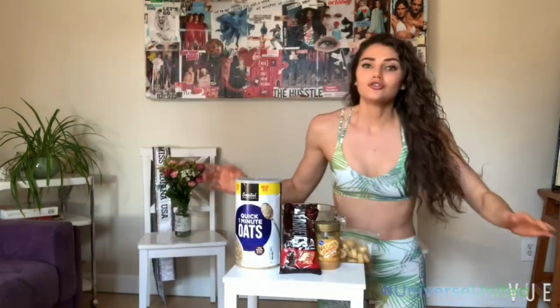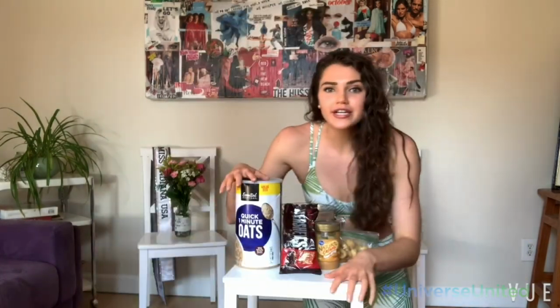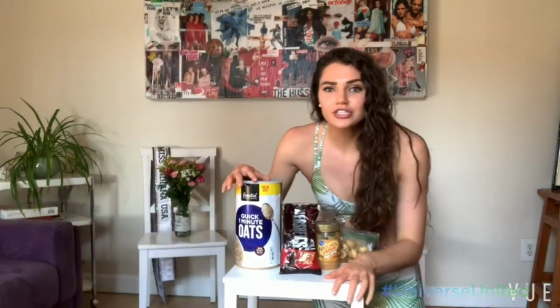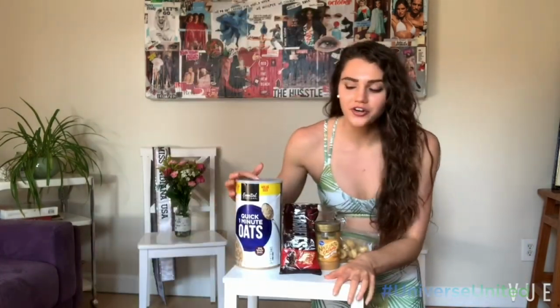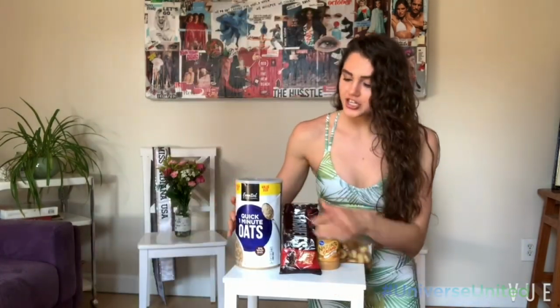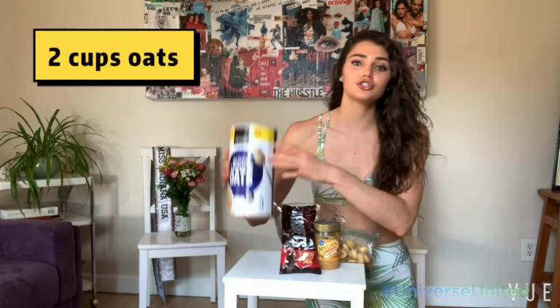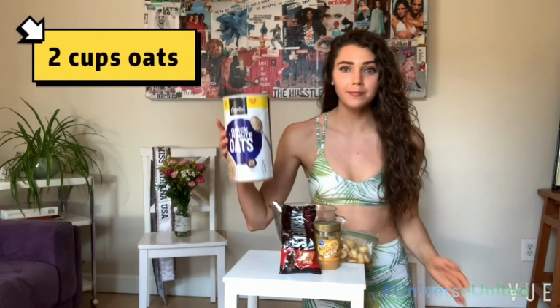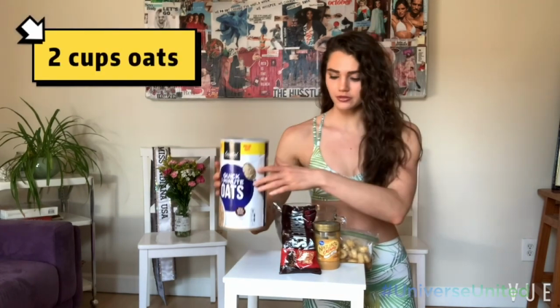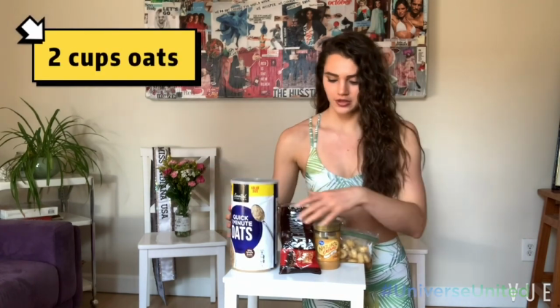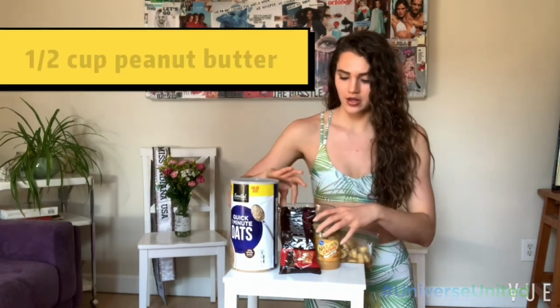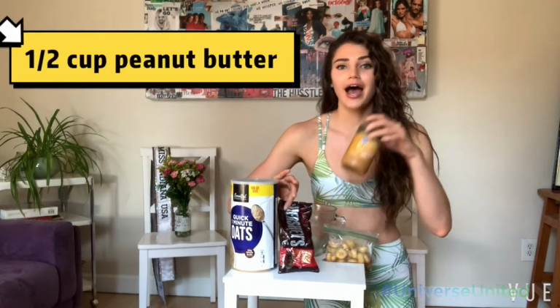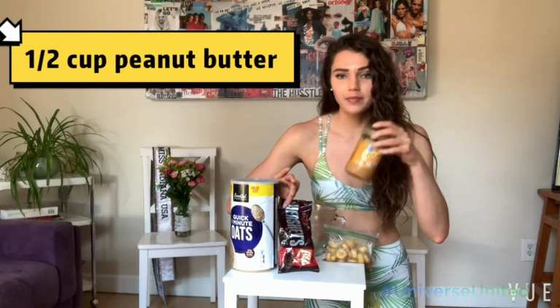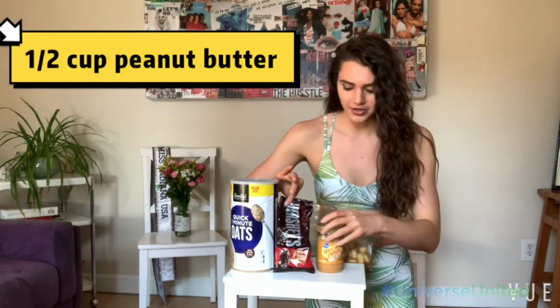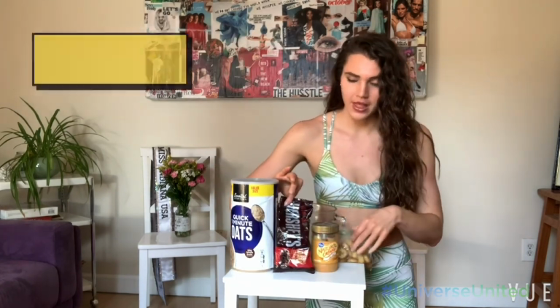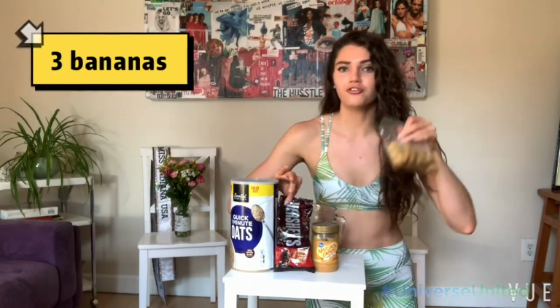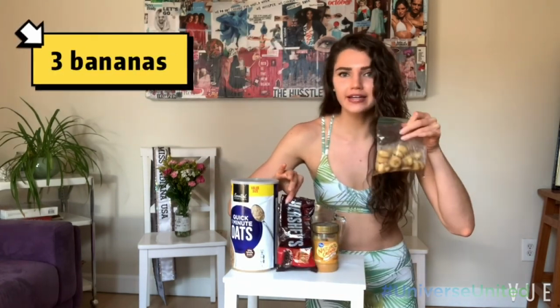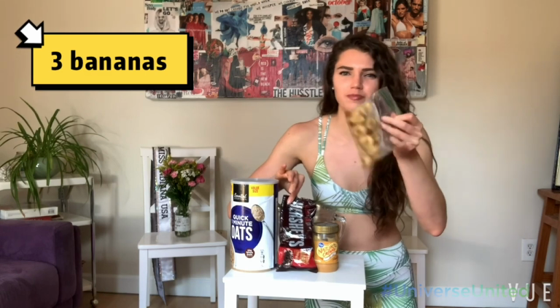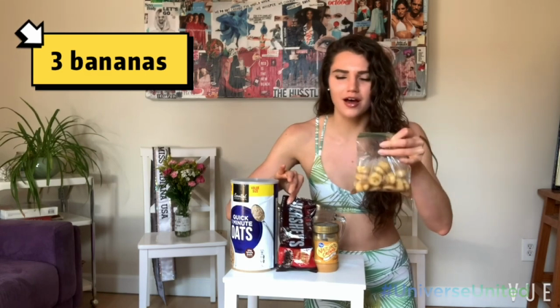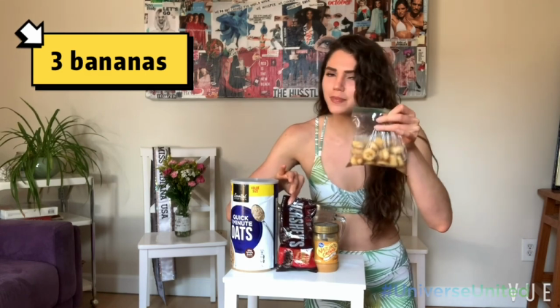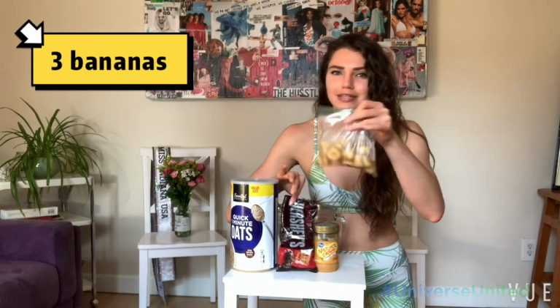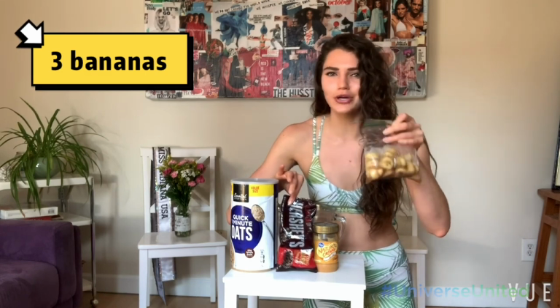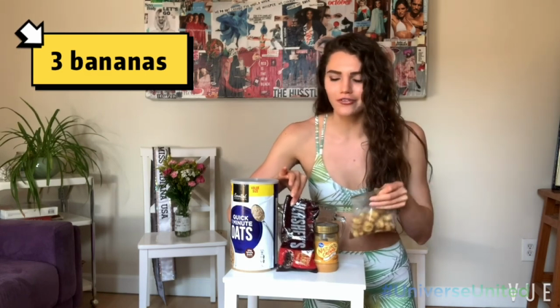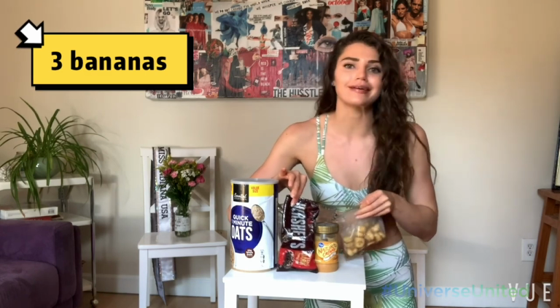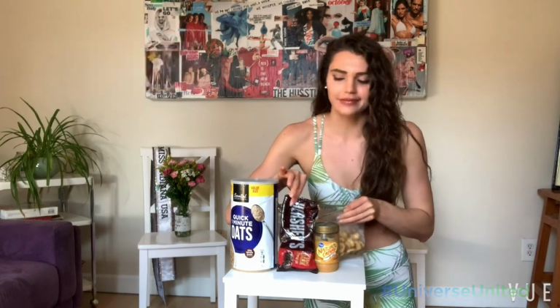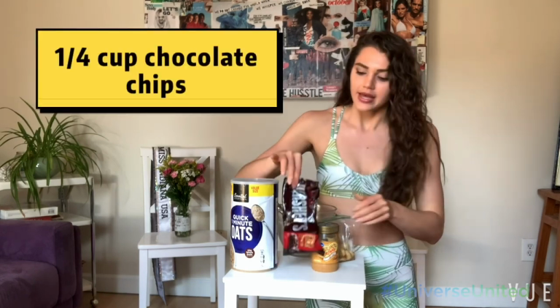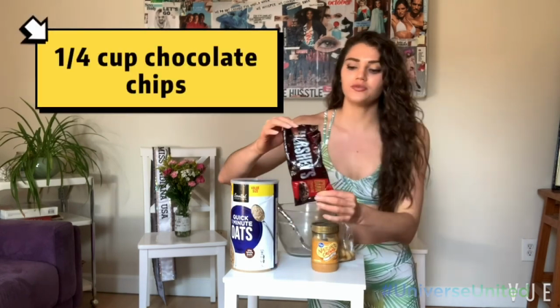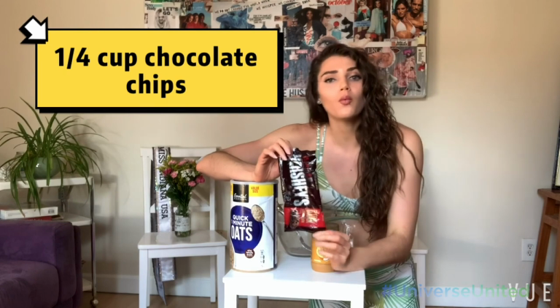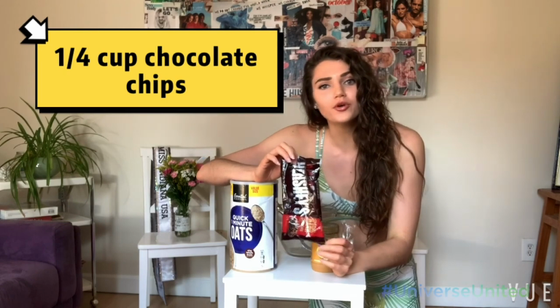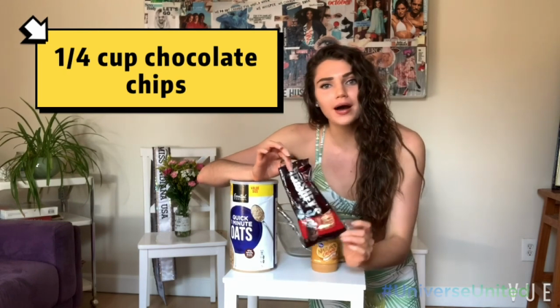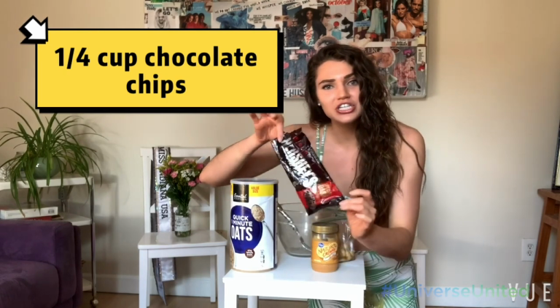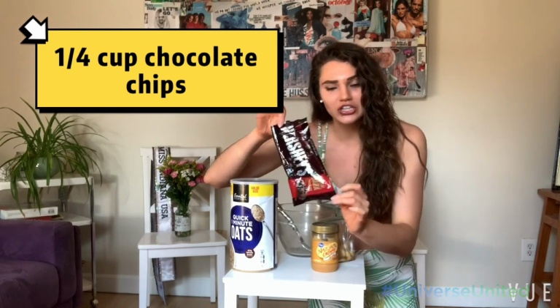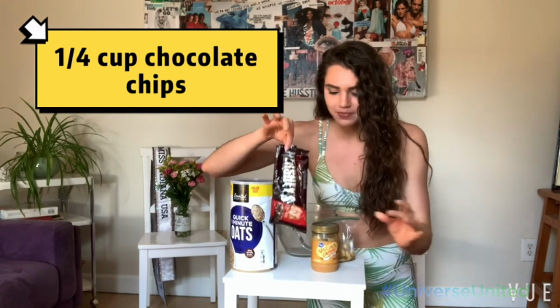It's super easy — you just need four ingredients: two cups of oats, a half cup of peanut butter, three bananas (they don't have to be chopped up, but these ones already are), and one-fourth cup of chocolate chips.